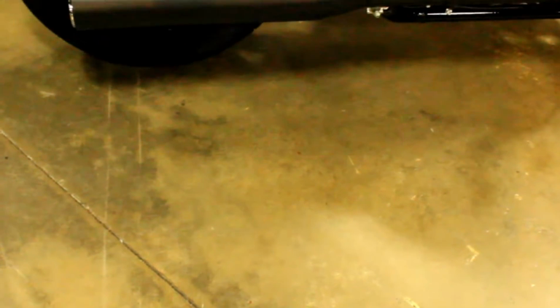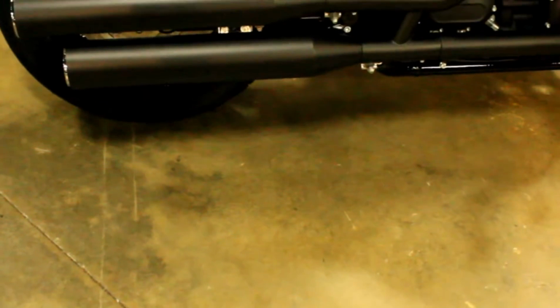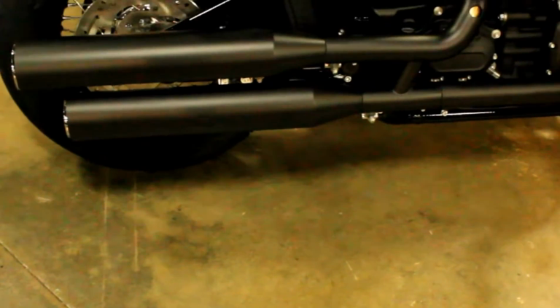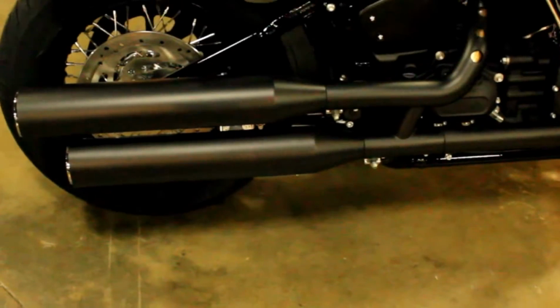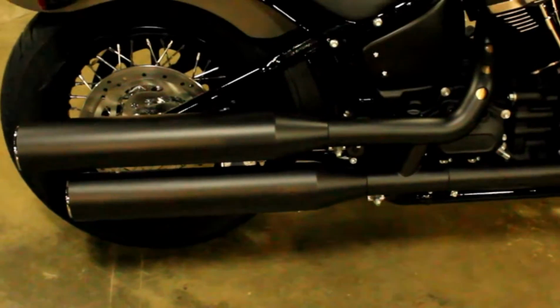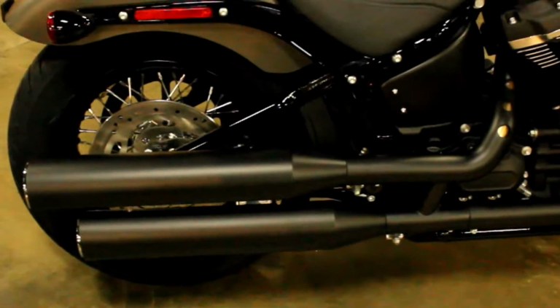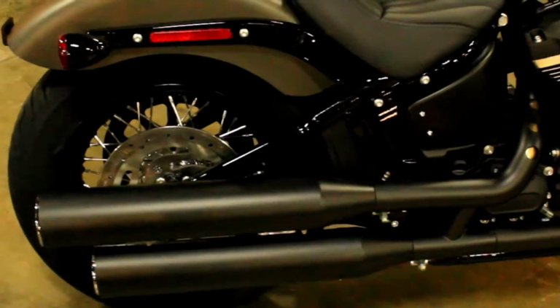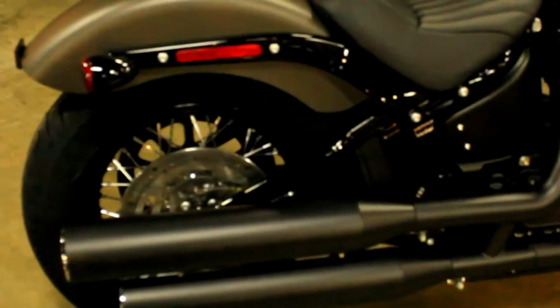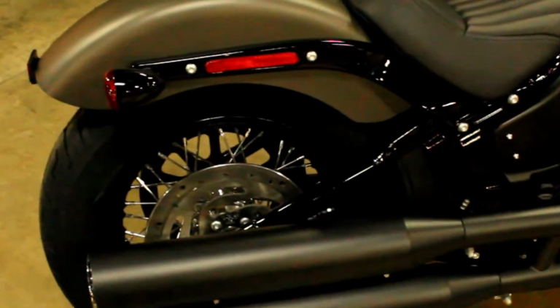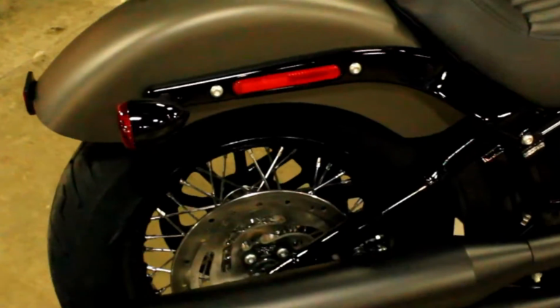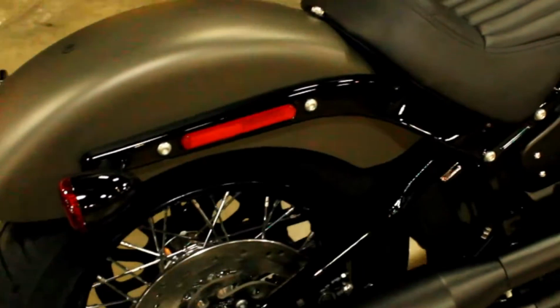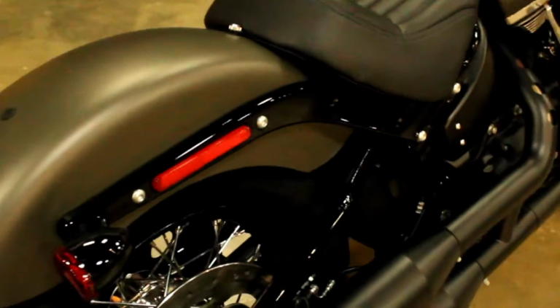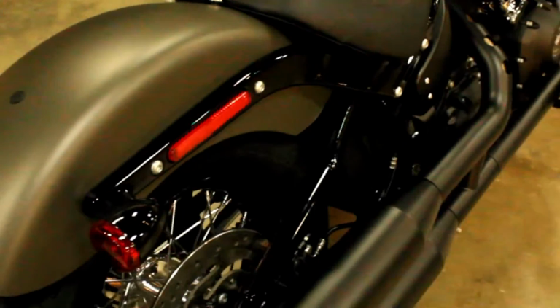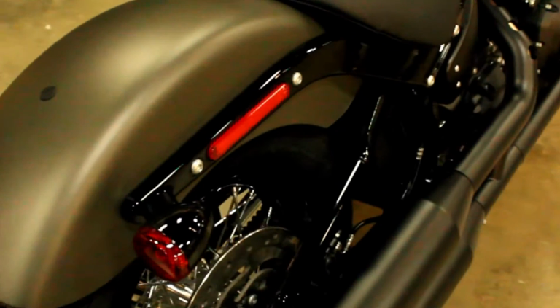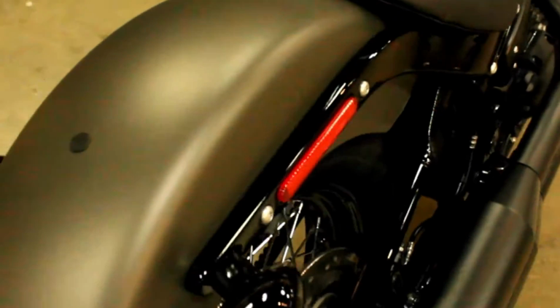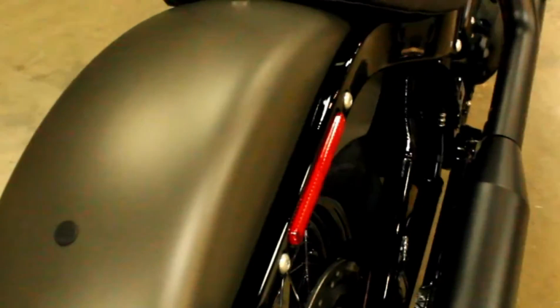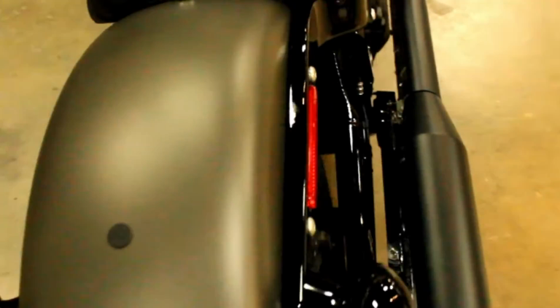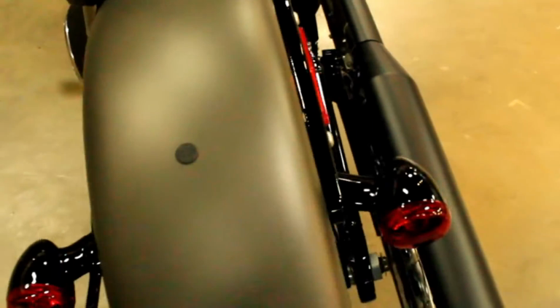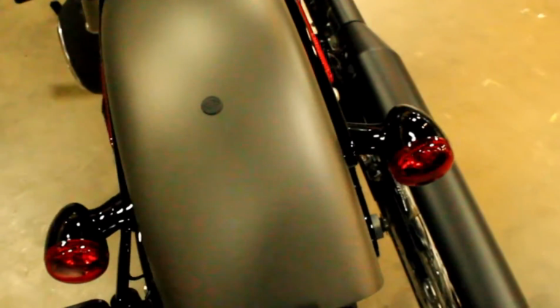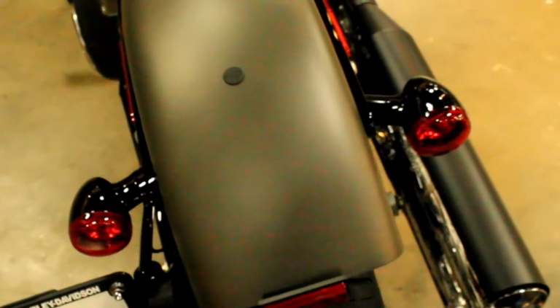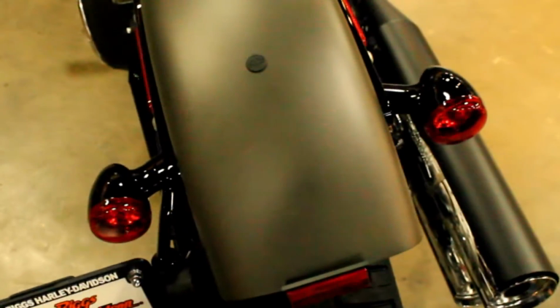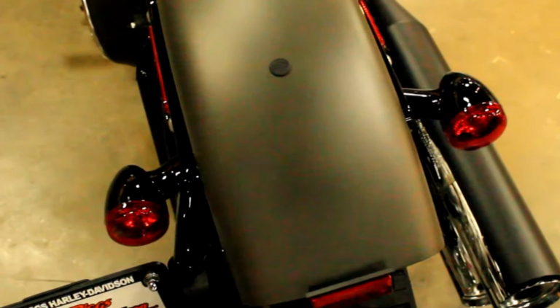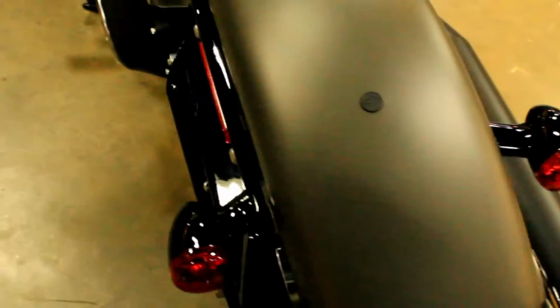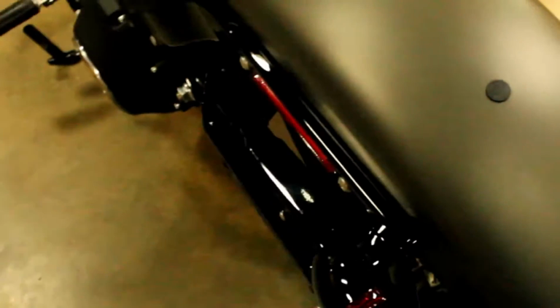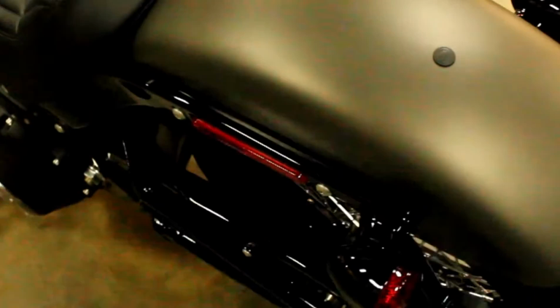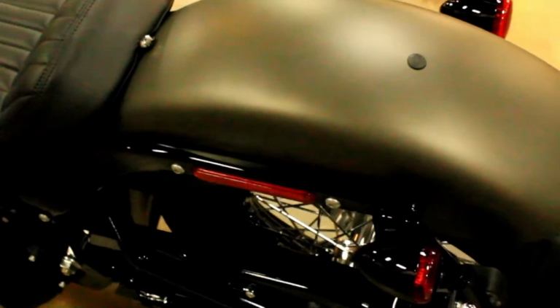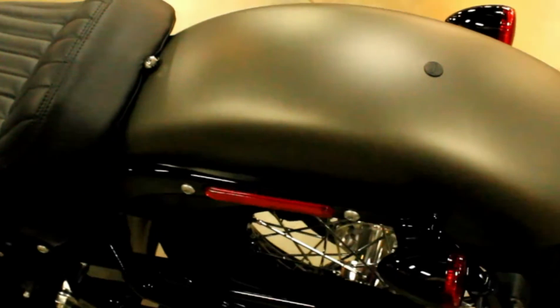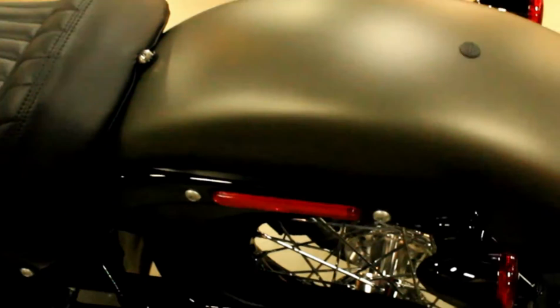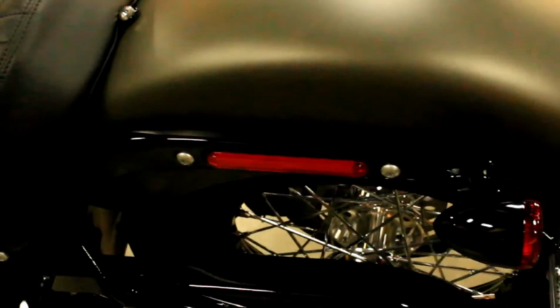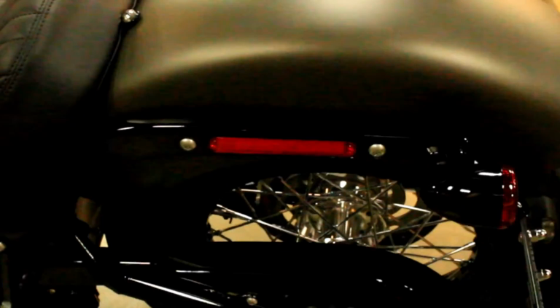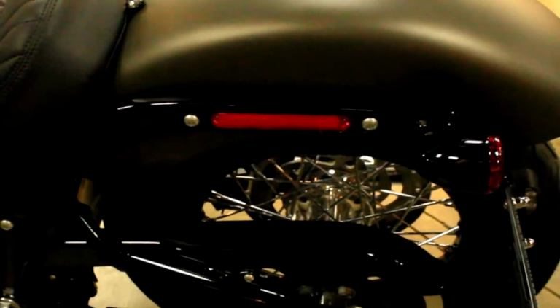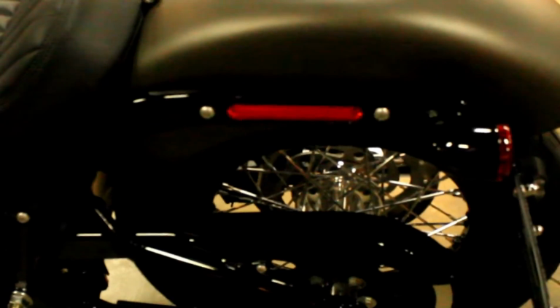In the somewhat sinister industrial gray denim color, we have a 2019 Harley Davidson FXBB, which translates to Softail Street Bob.